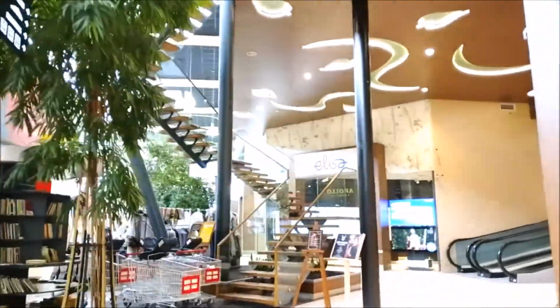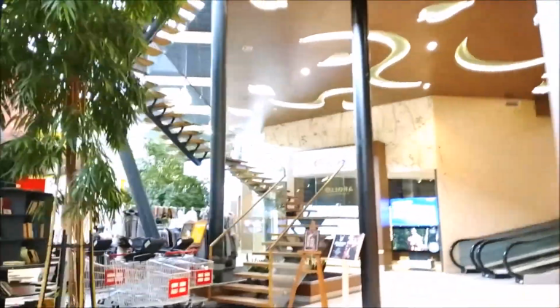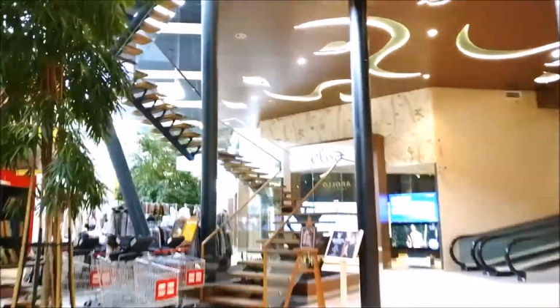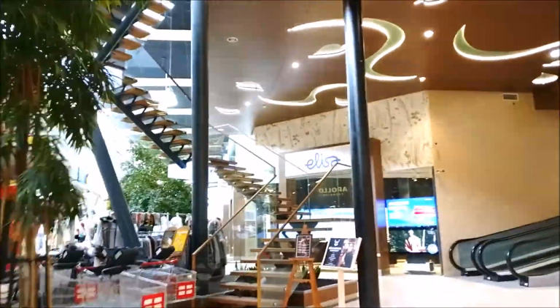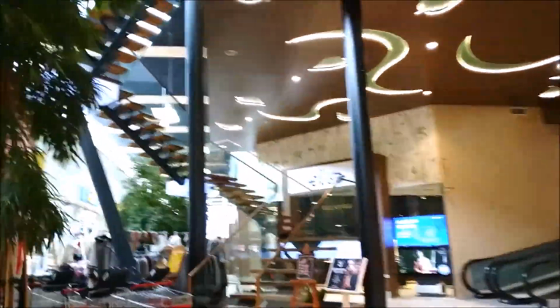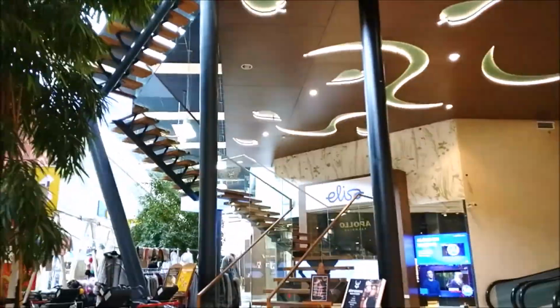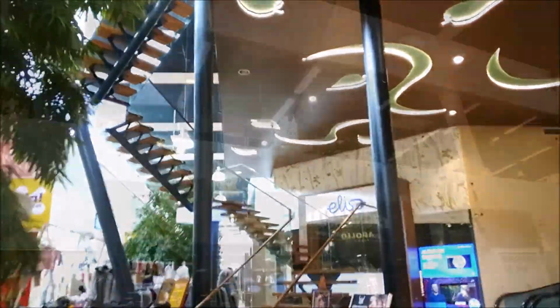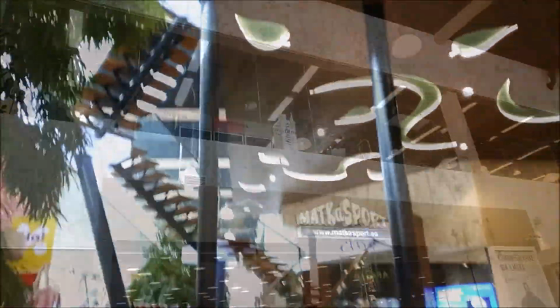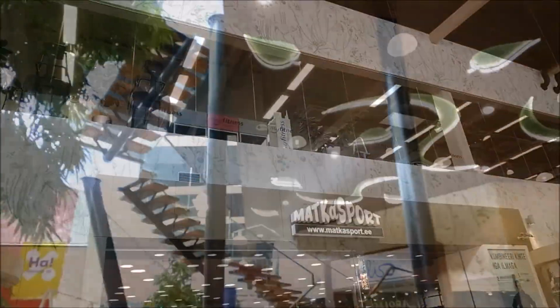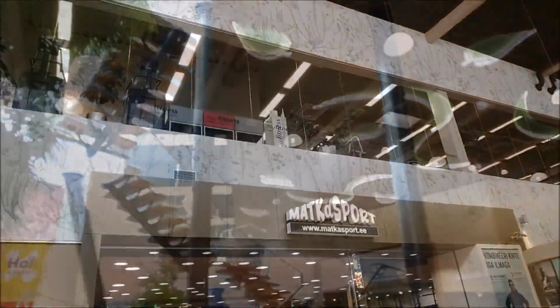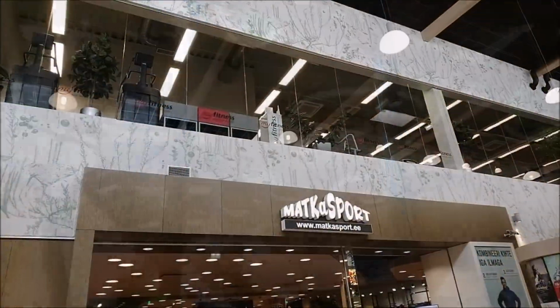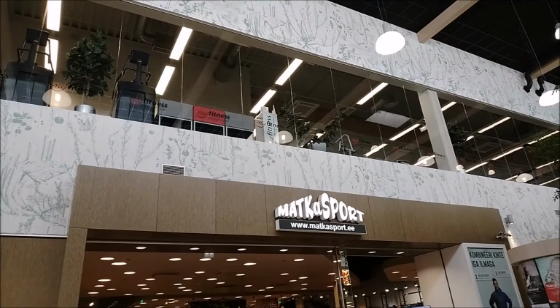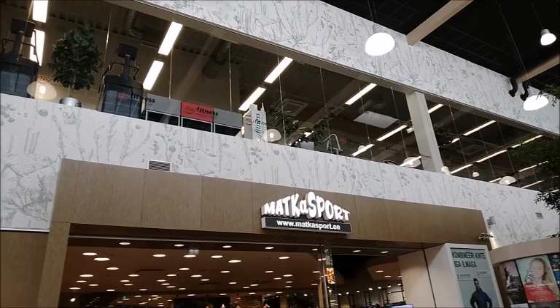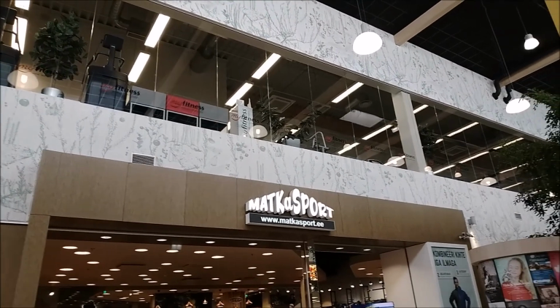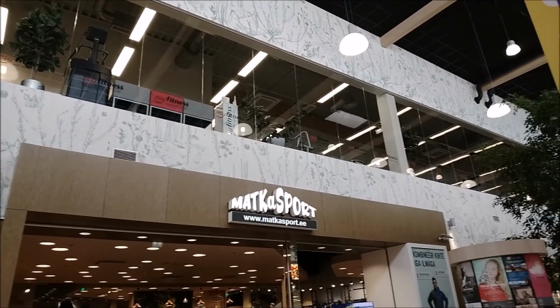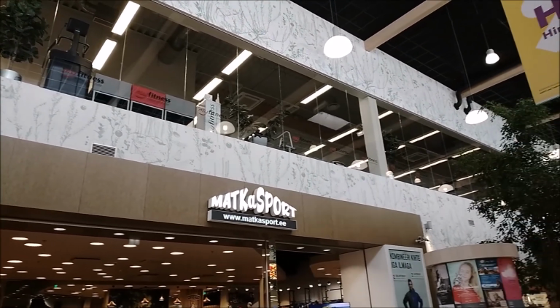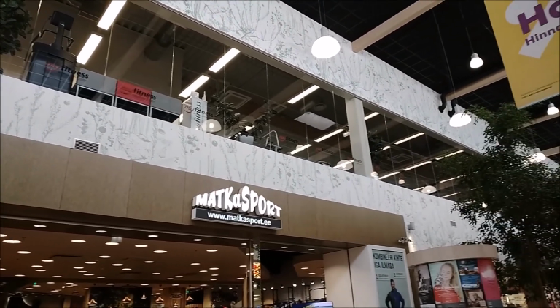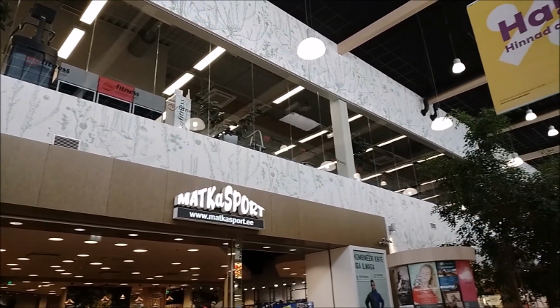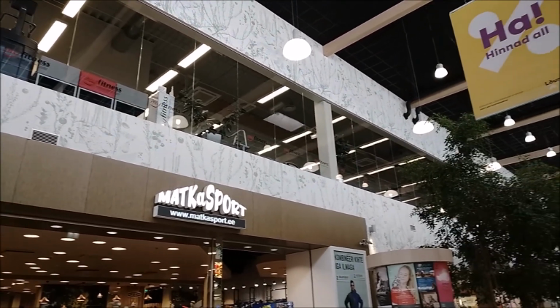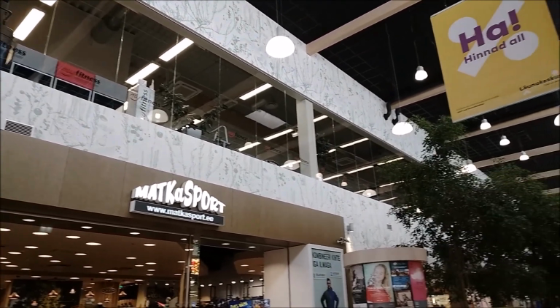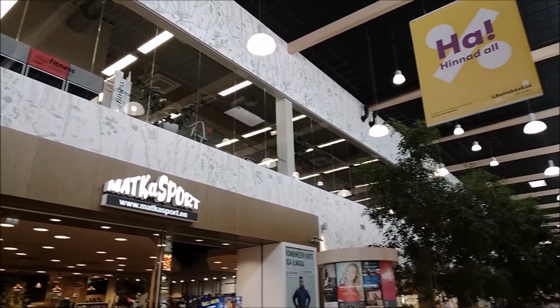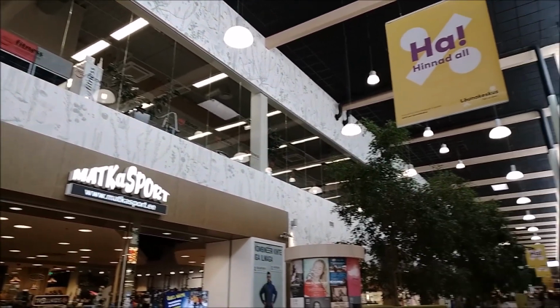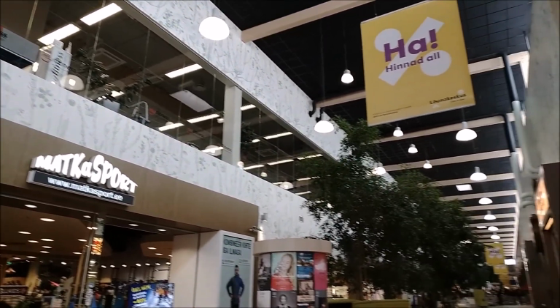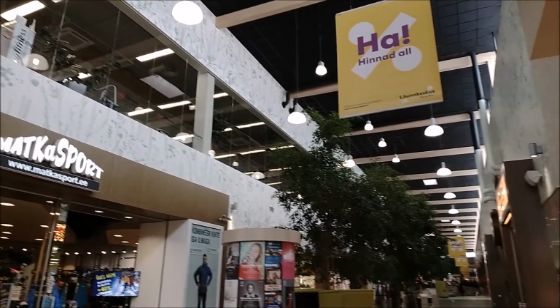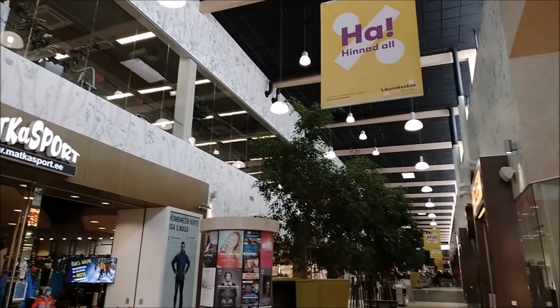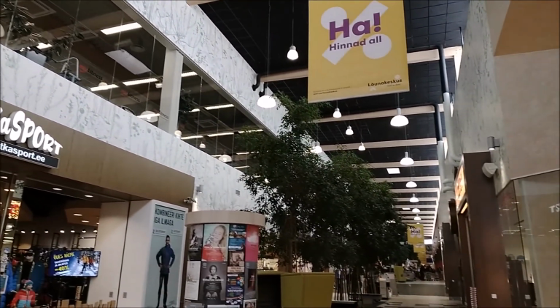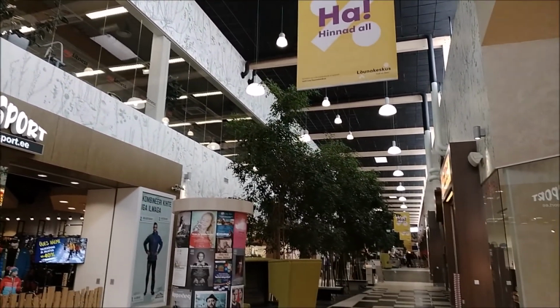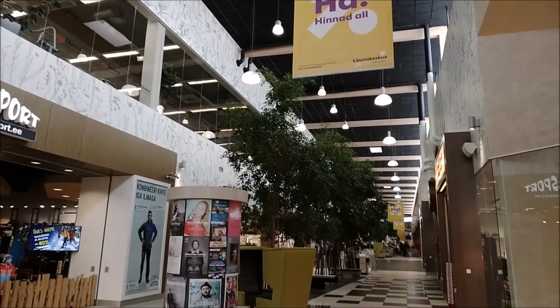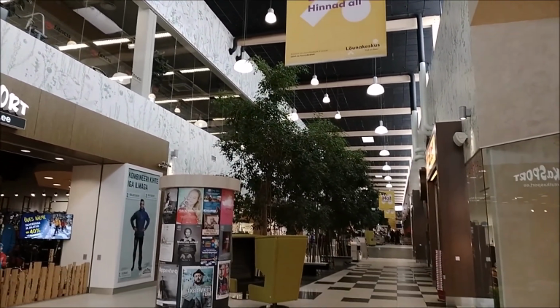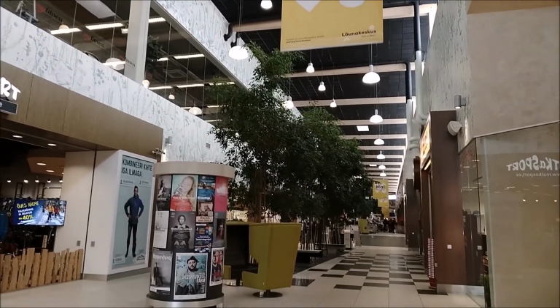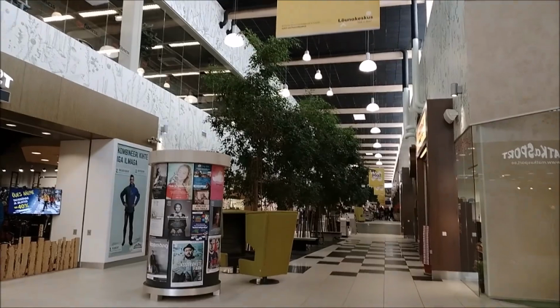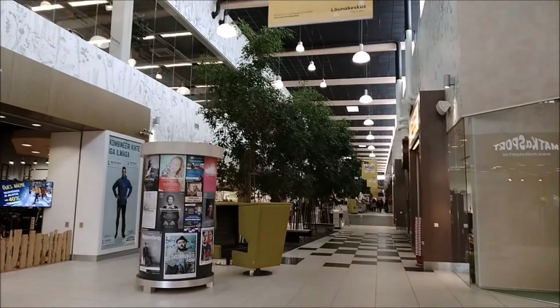Towards one of the farther ends of the mall it's worth seeing the gym section on the upper floor, and also there are a couple of kids' stores in this area.